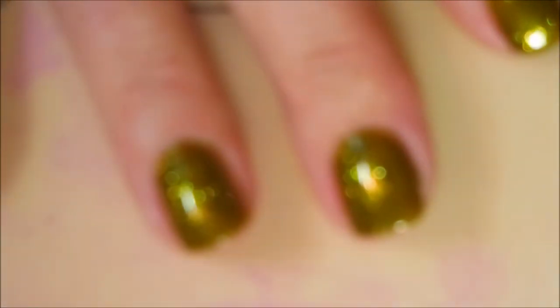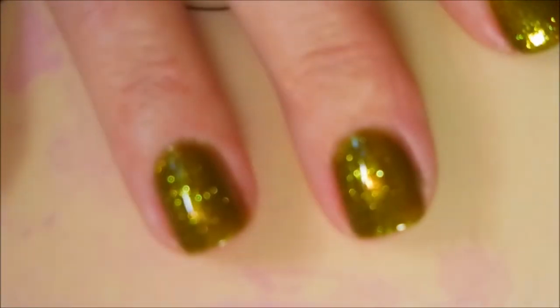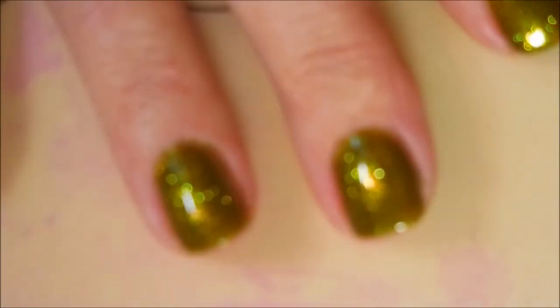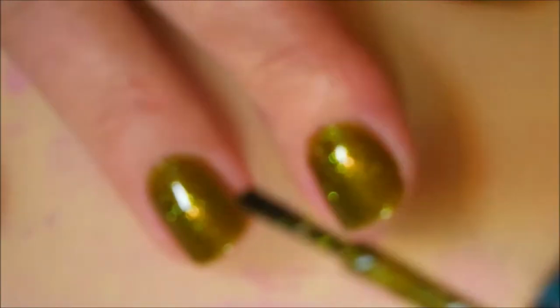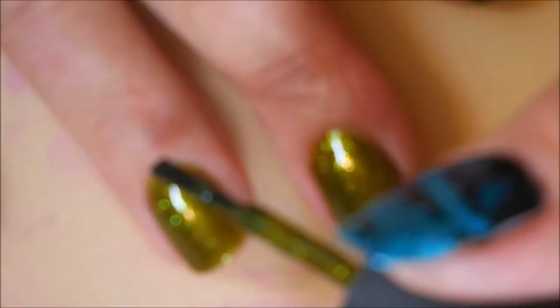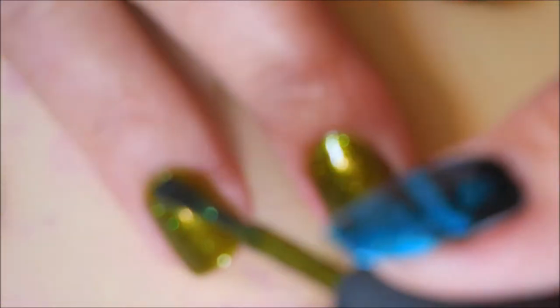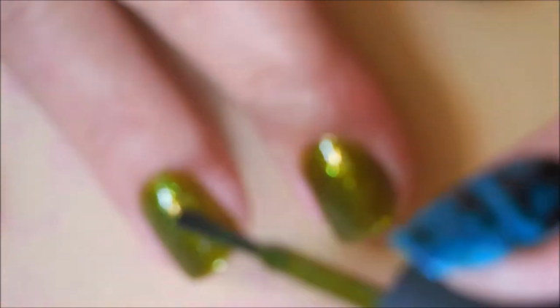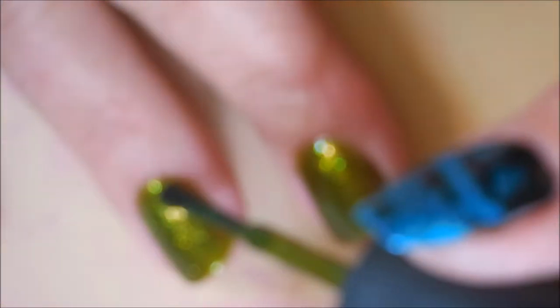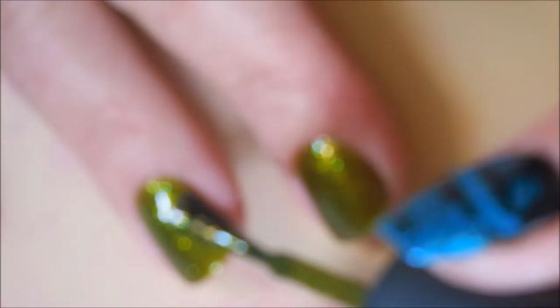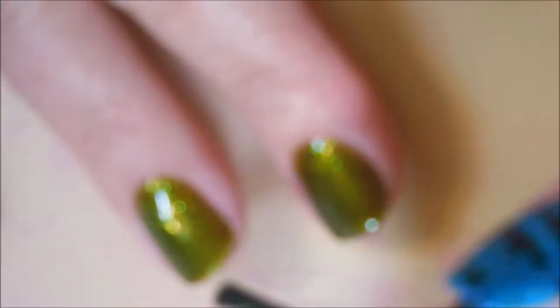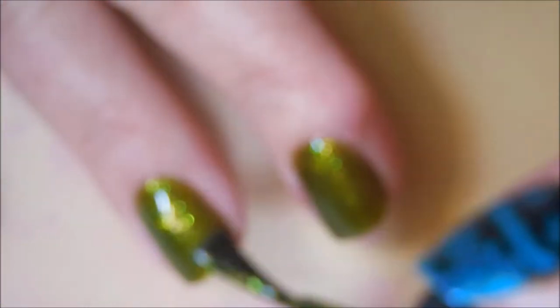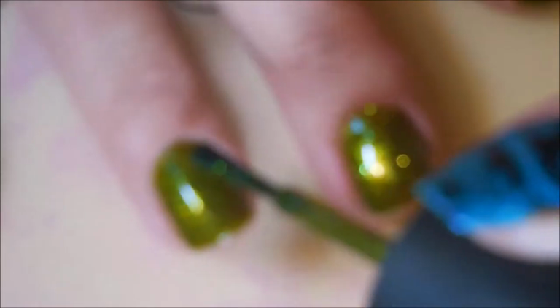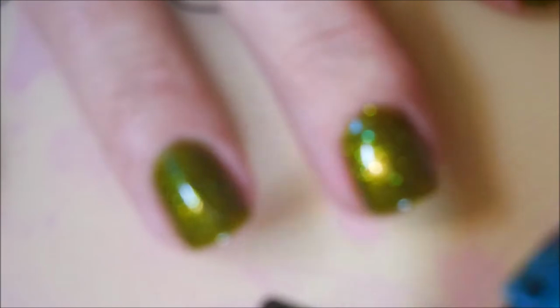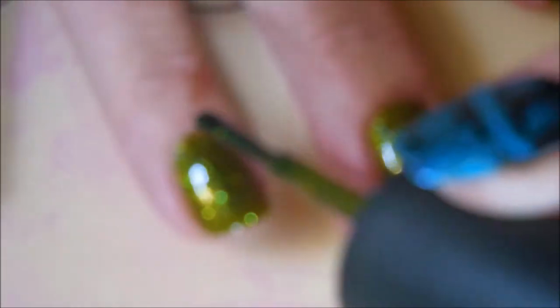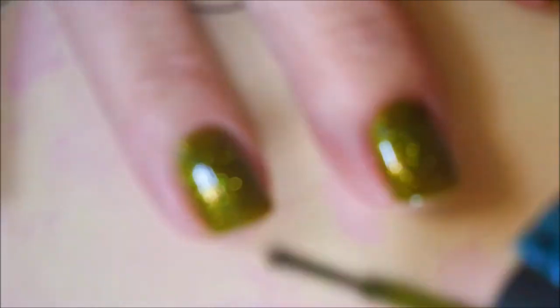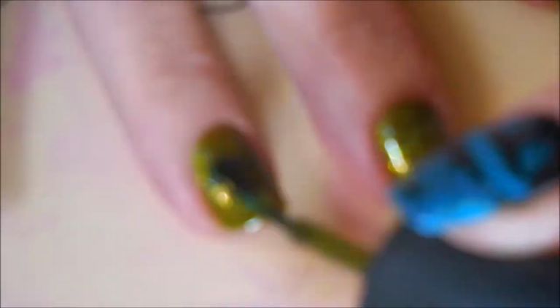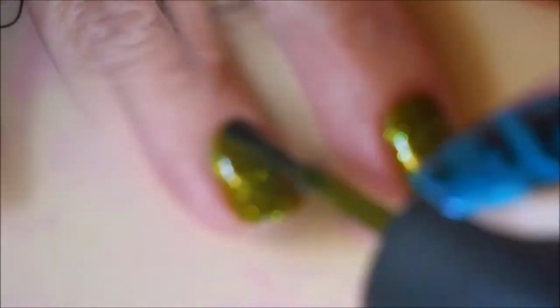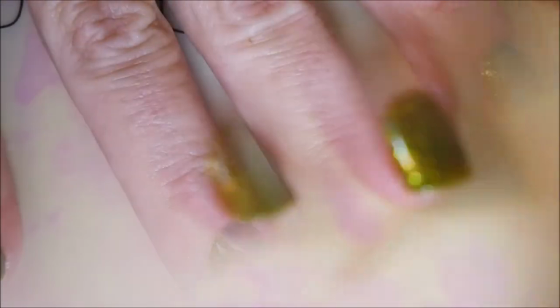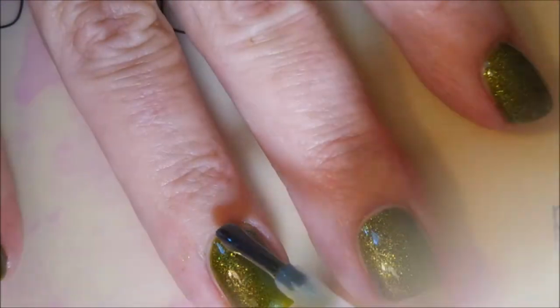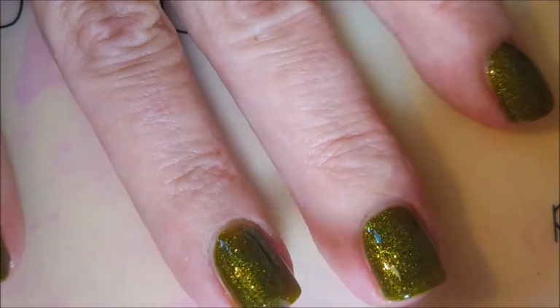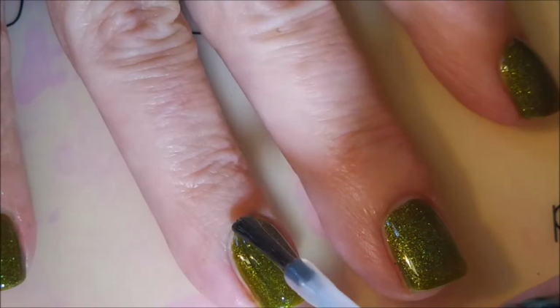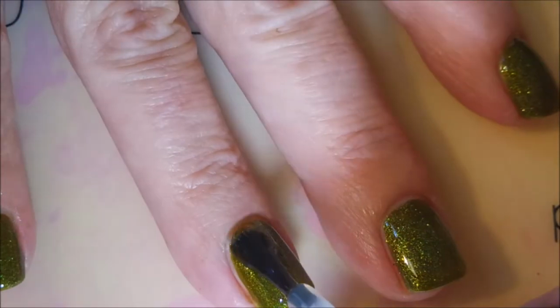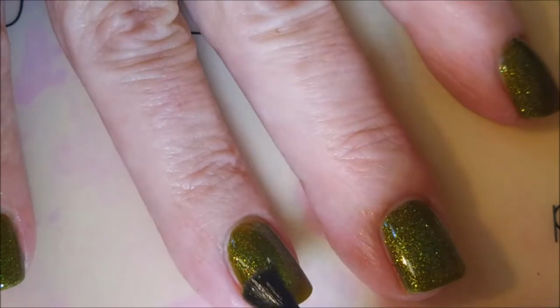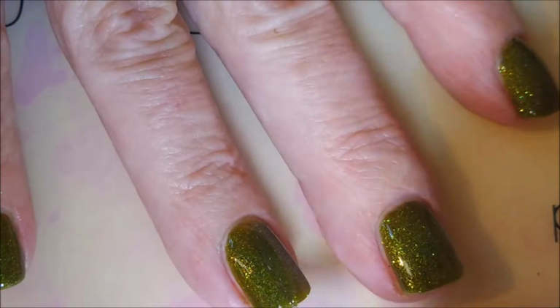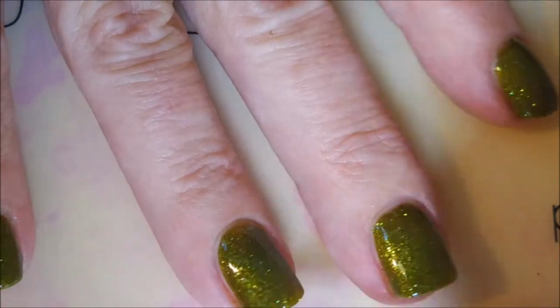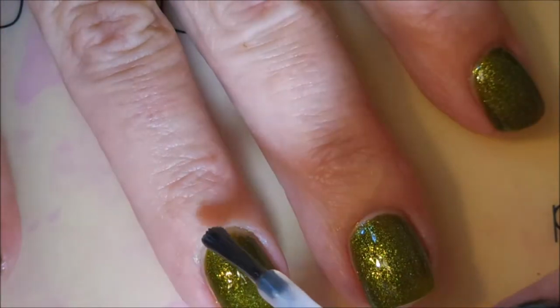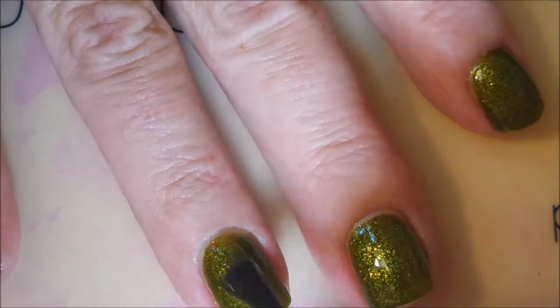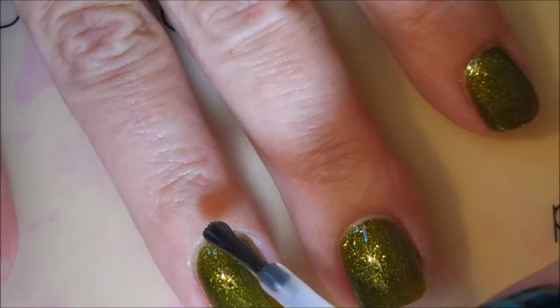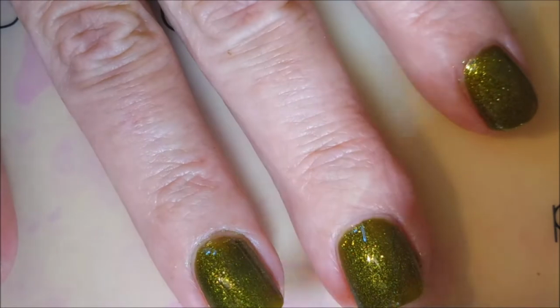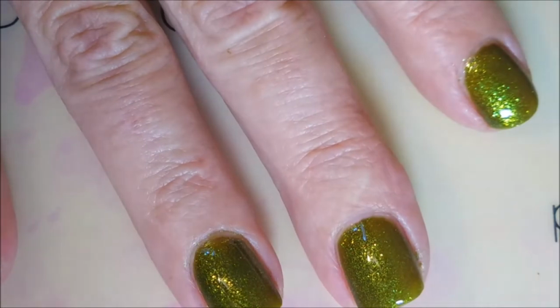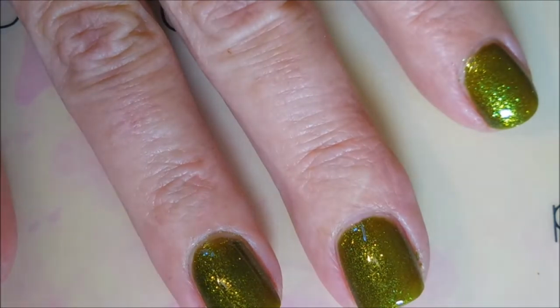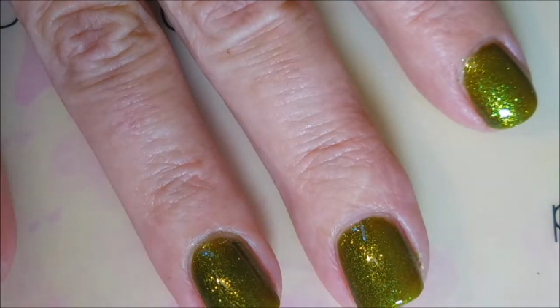This polish is so blingy — it's freaking the camera out. It's got gold fleck in it and it's just a murky, funky, crazy color.